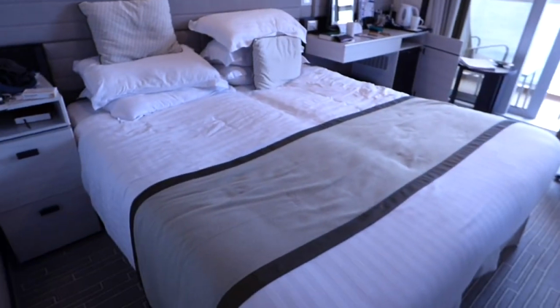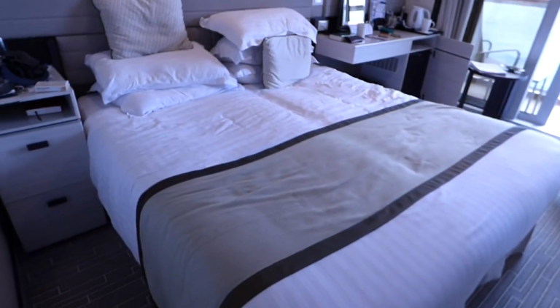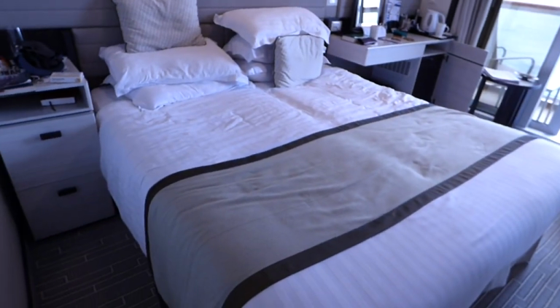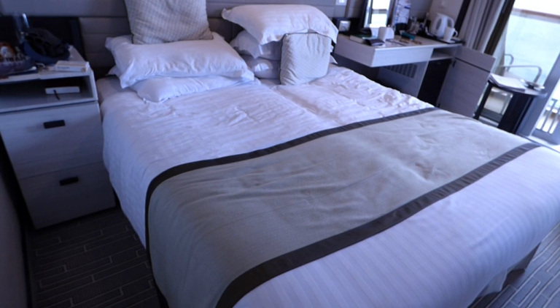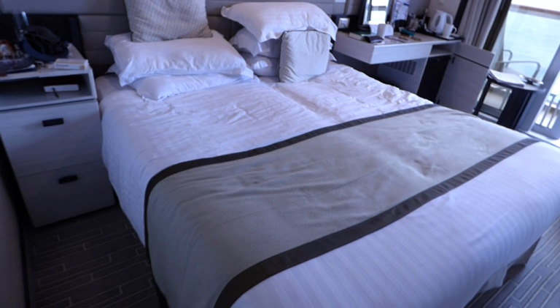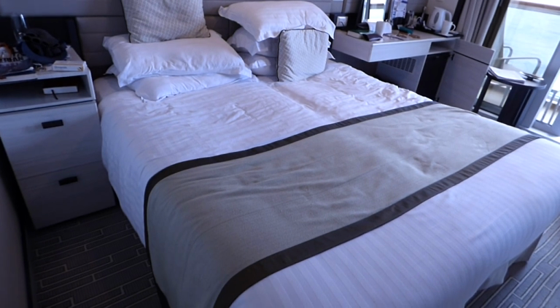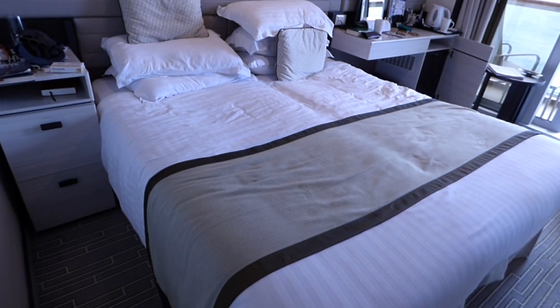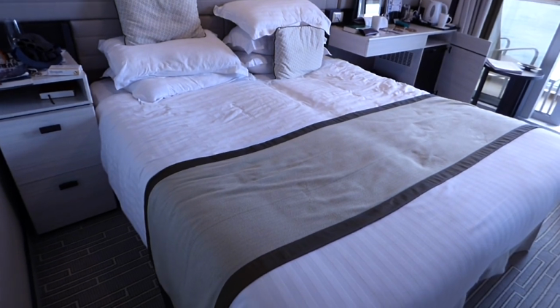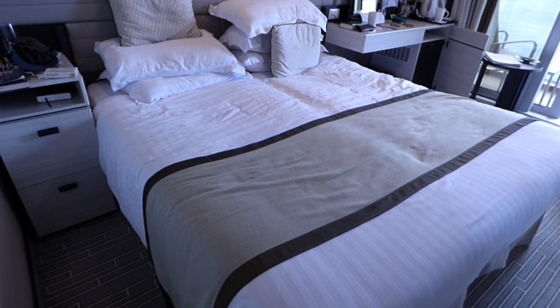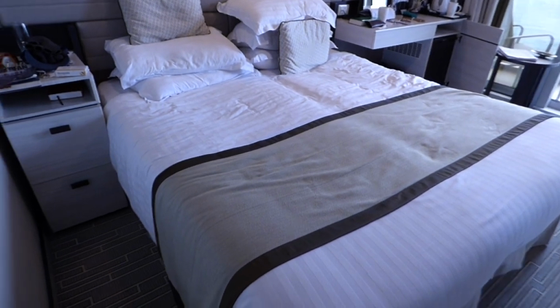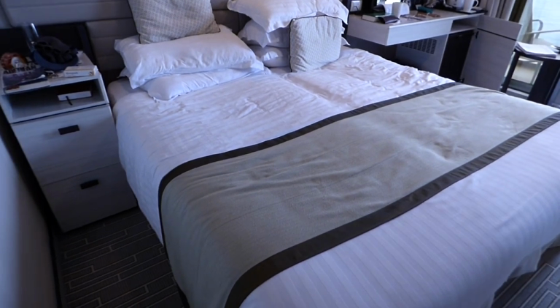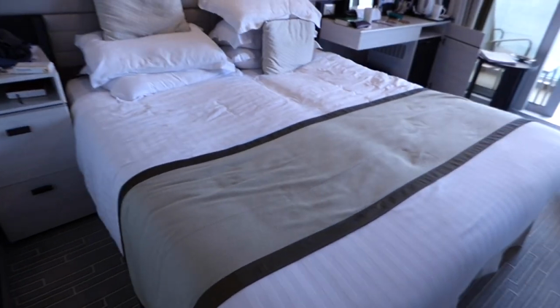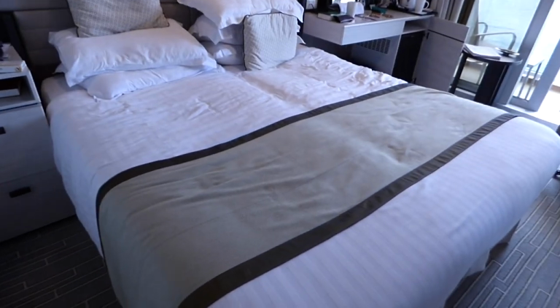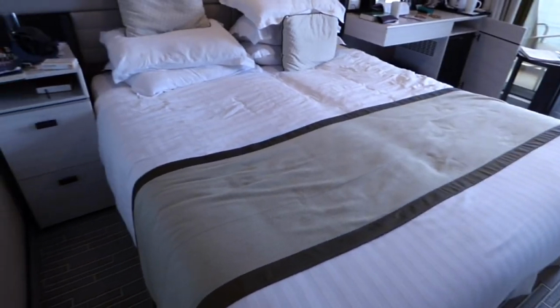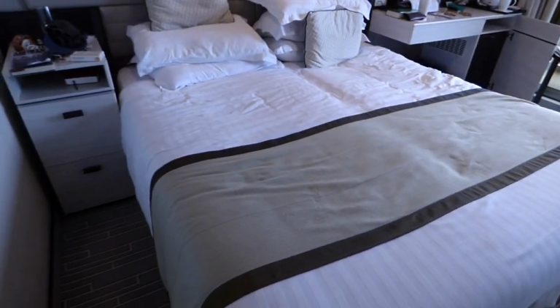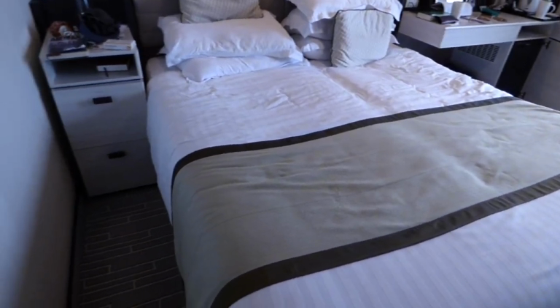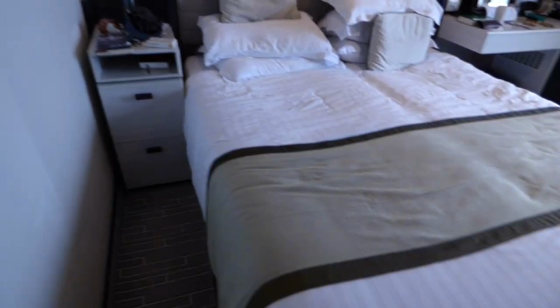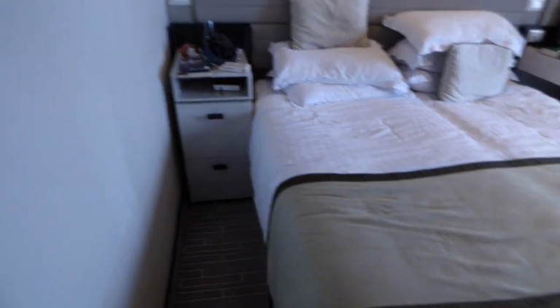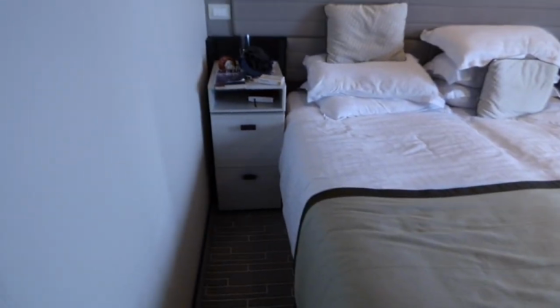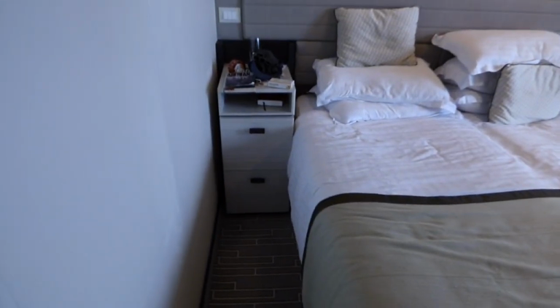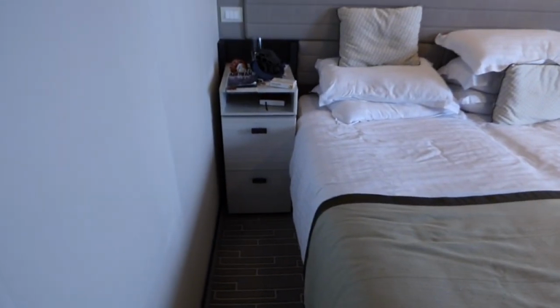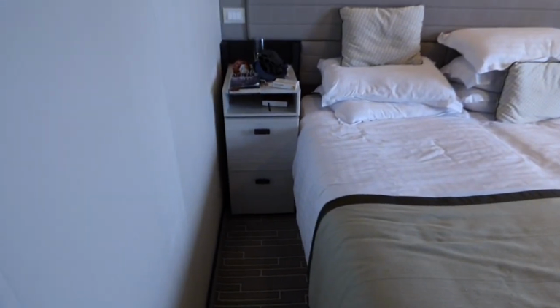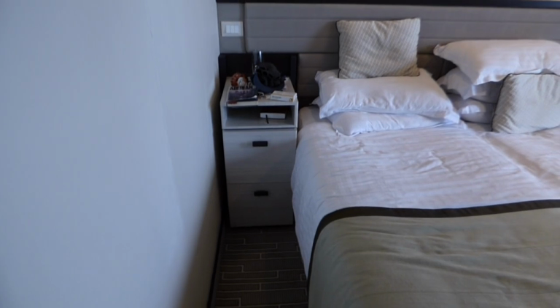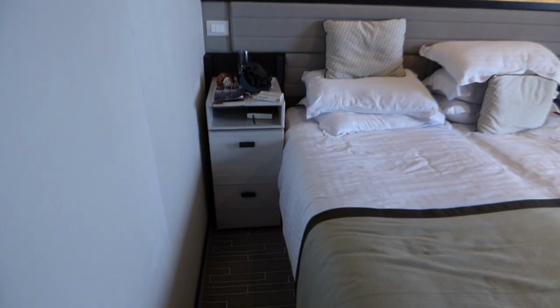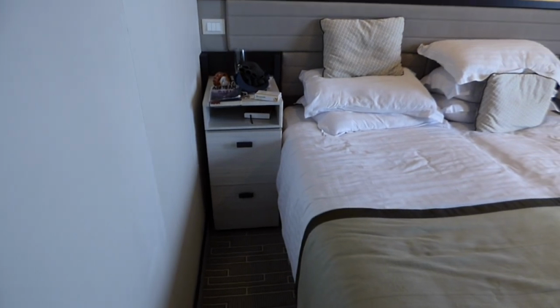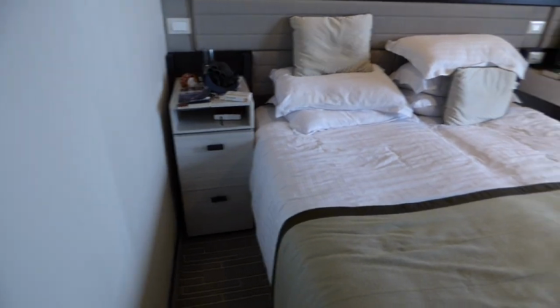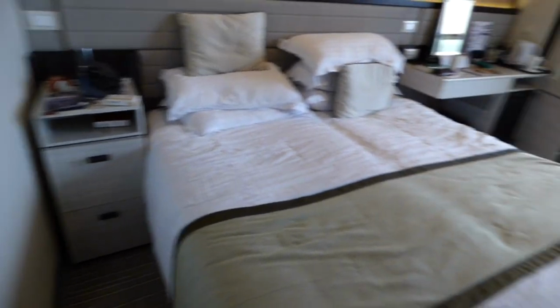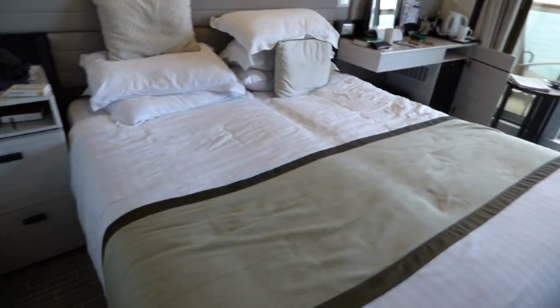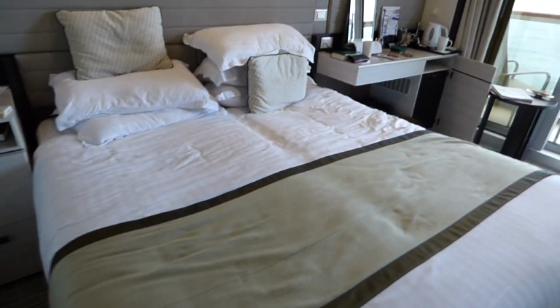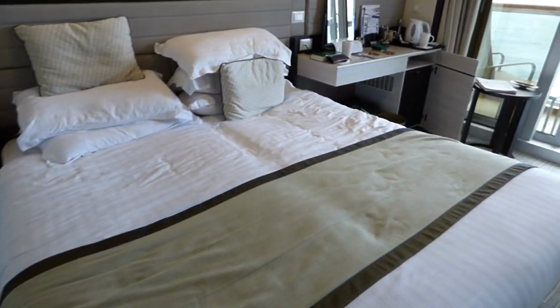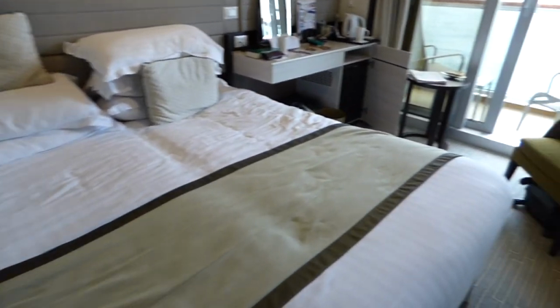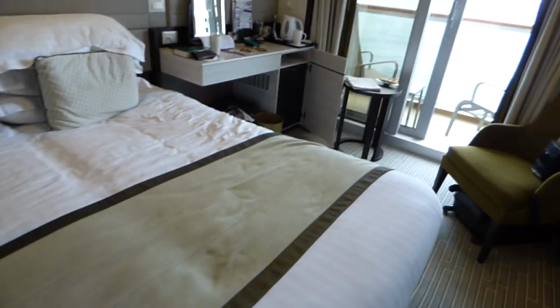The bed is fantastic for comfort — you can't get much better than this. The cupboard is there but it's a bit short of drawer space.